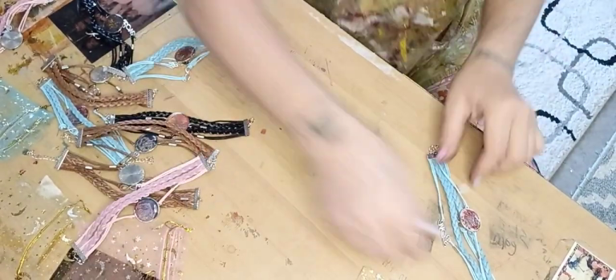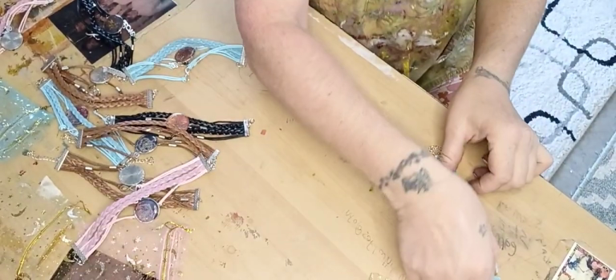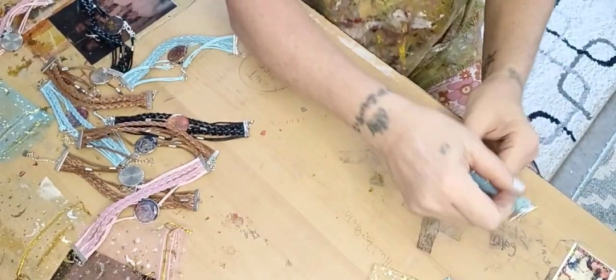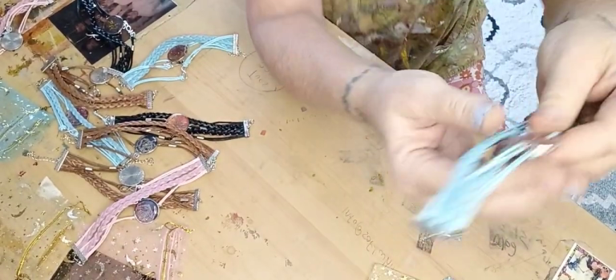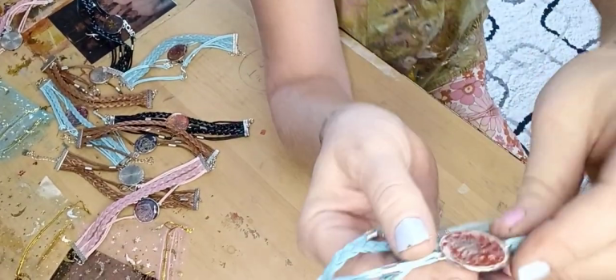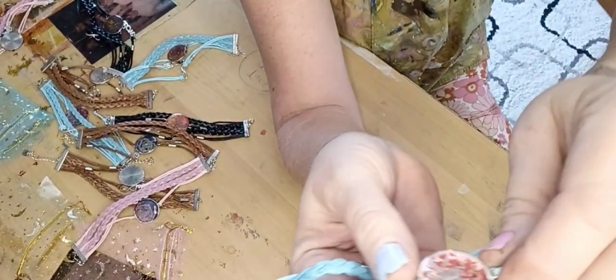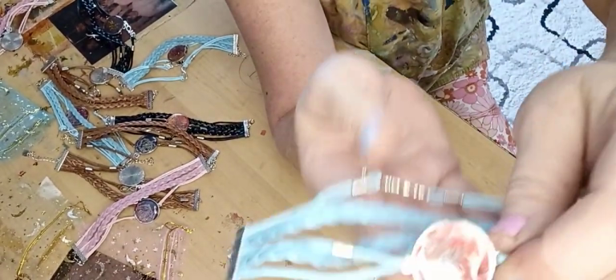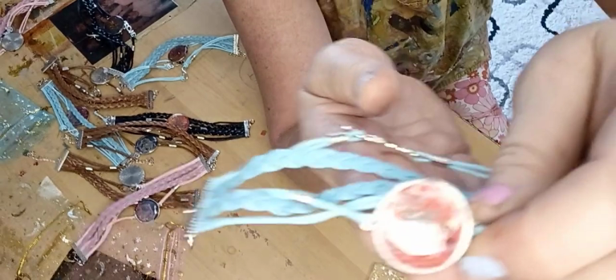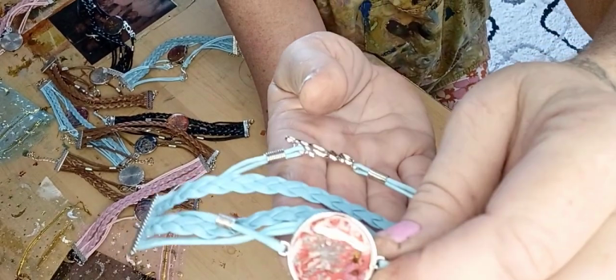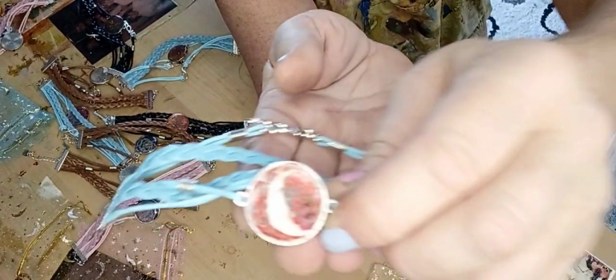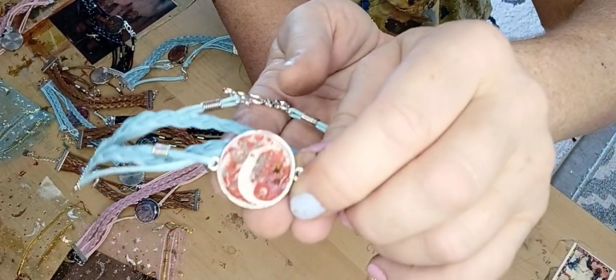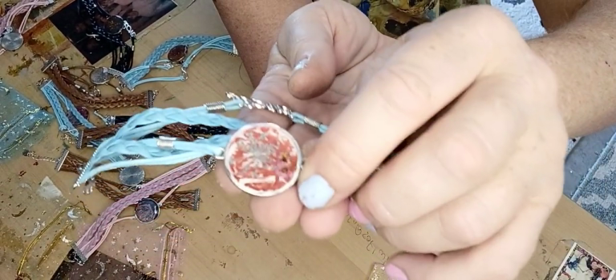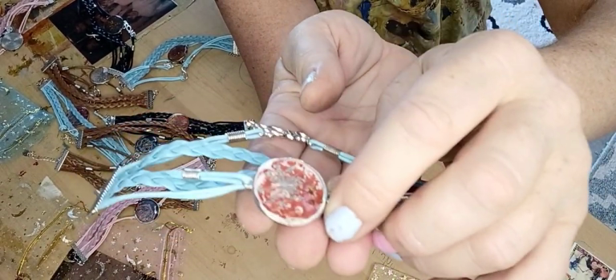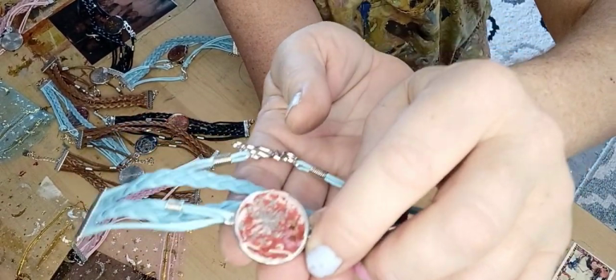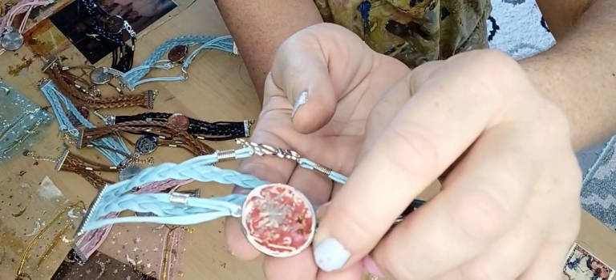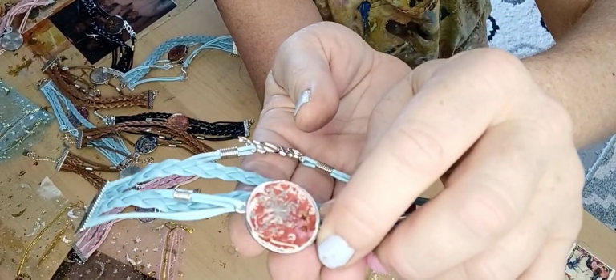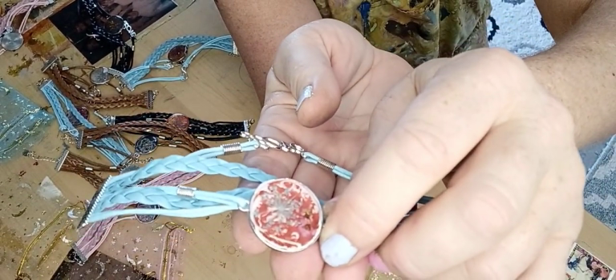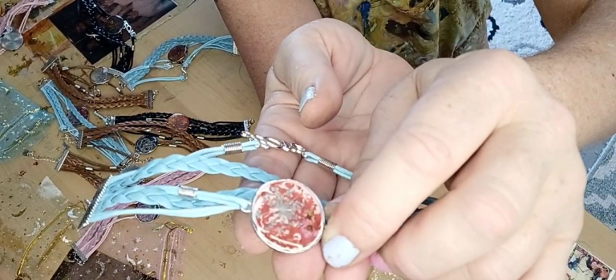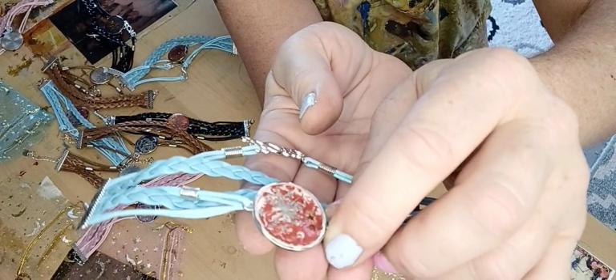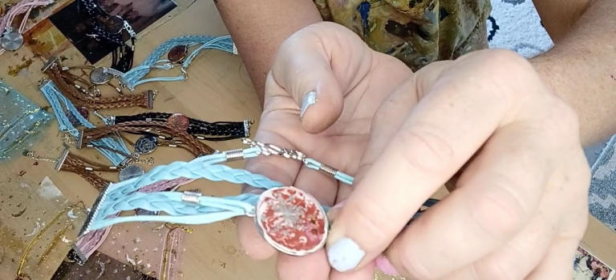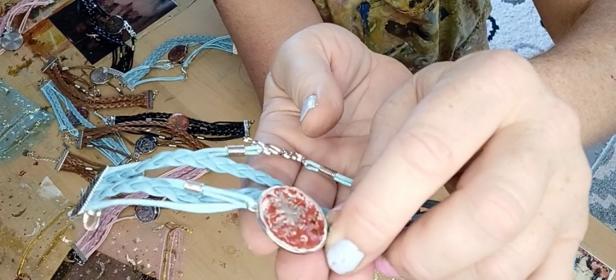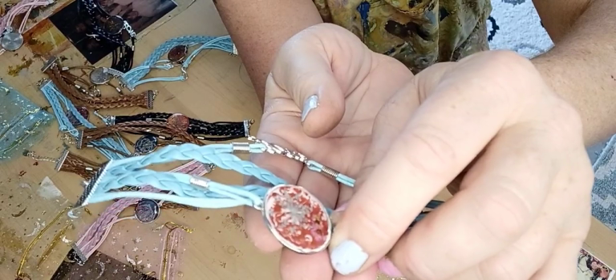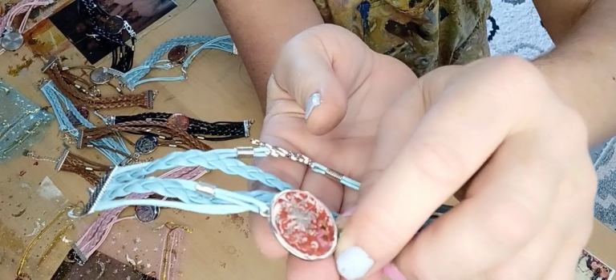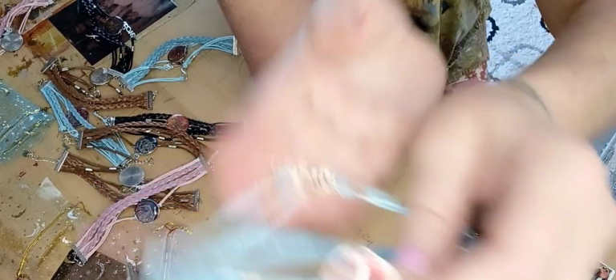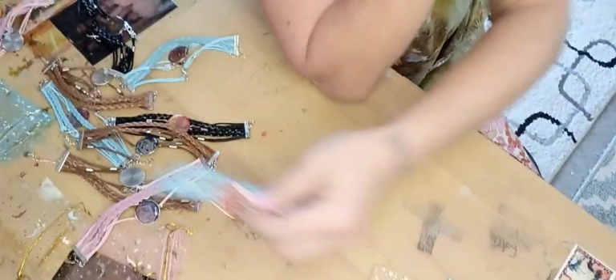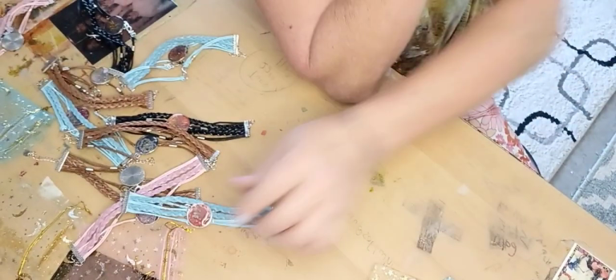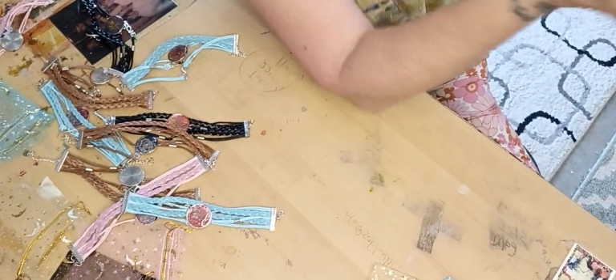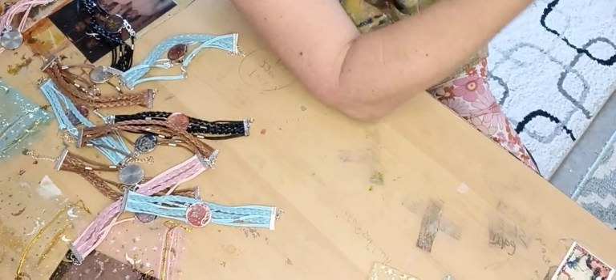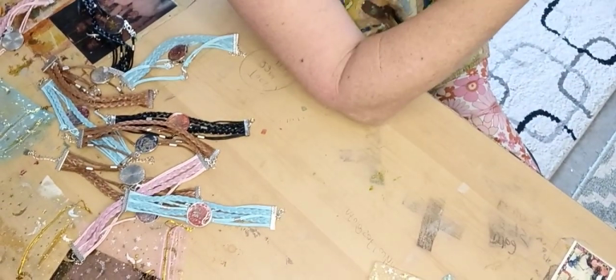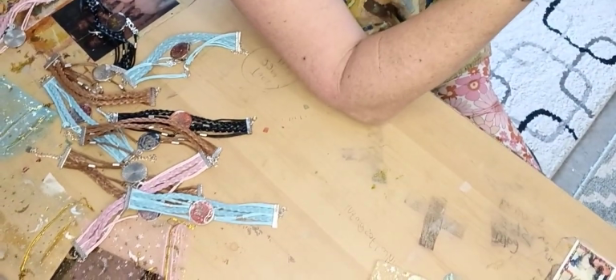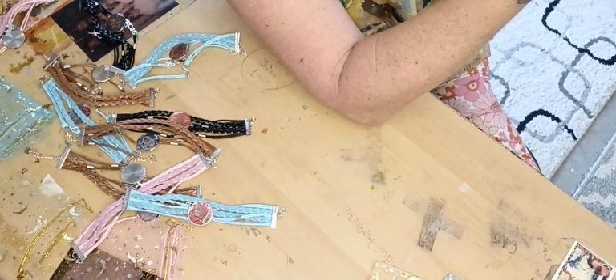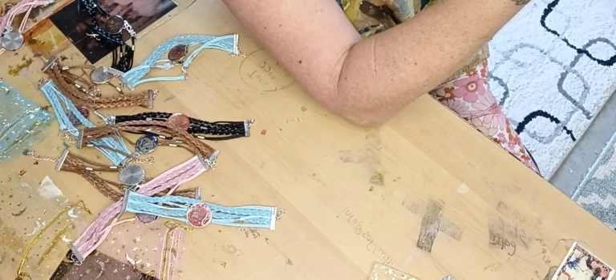And here's the blue one — this one's got another flower in it. It's pretty, right?